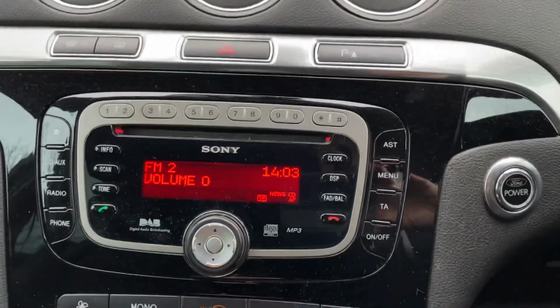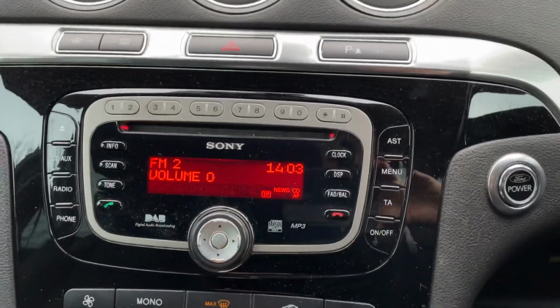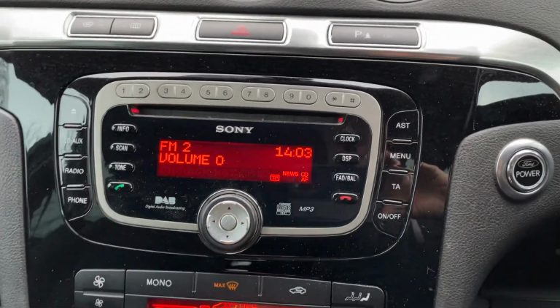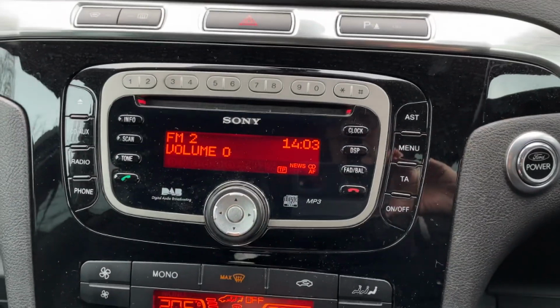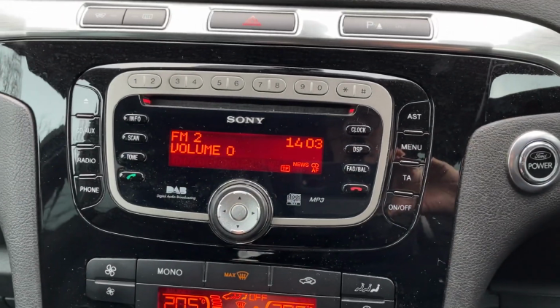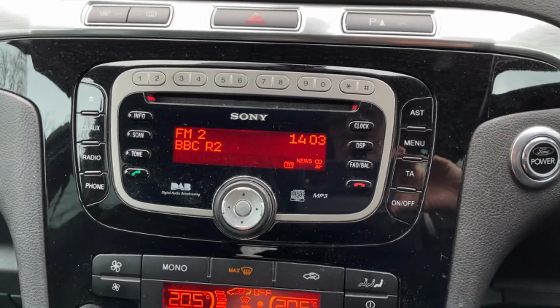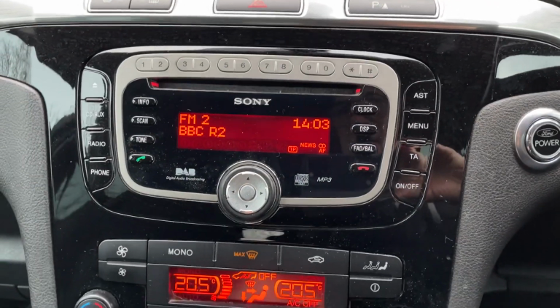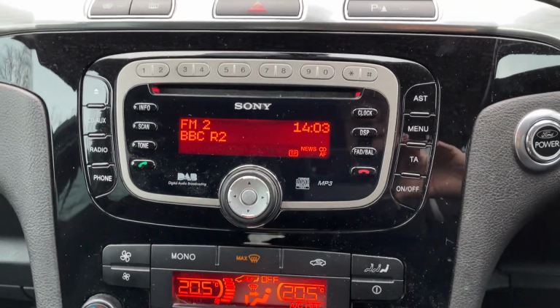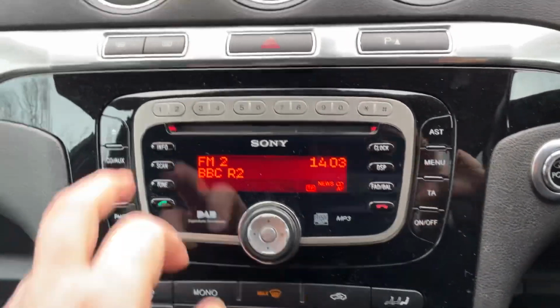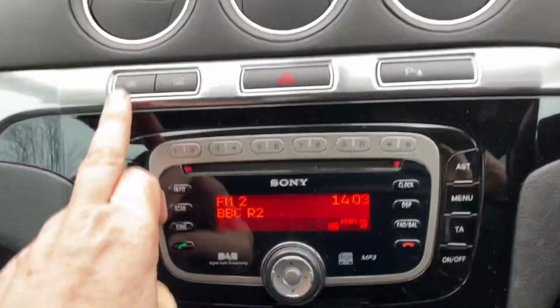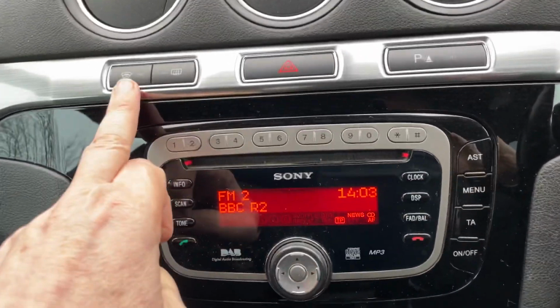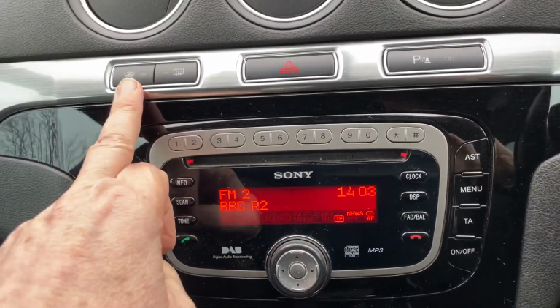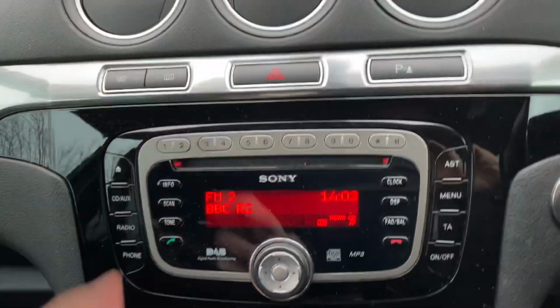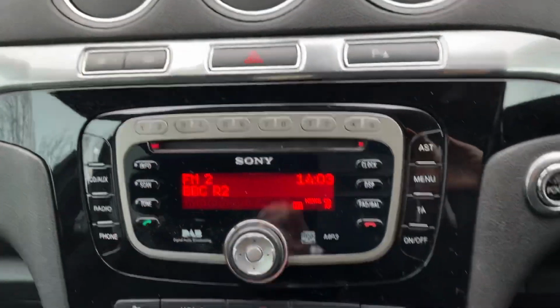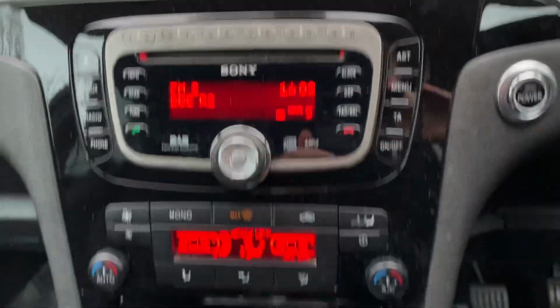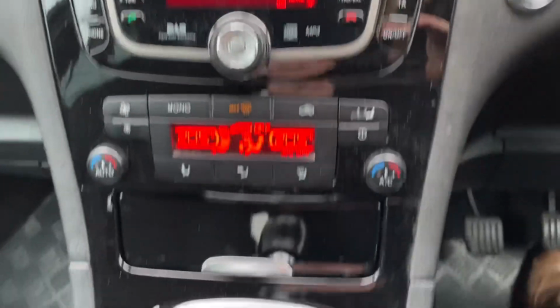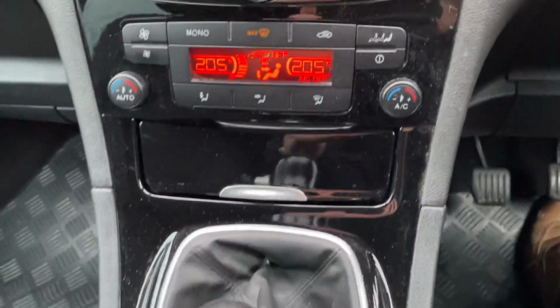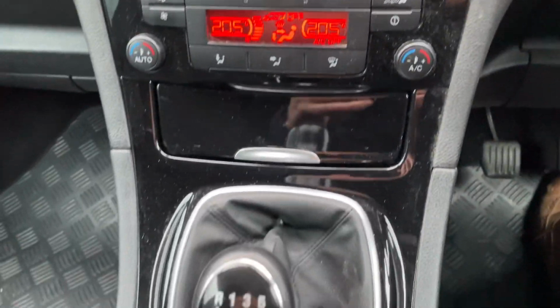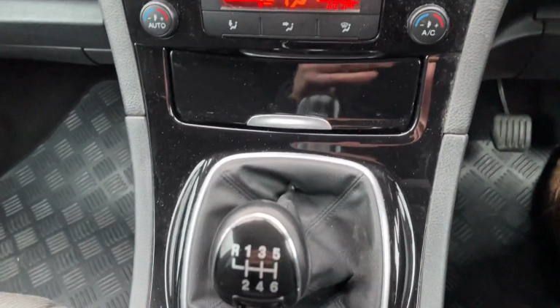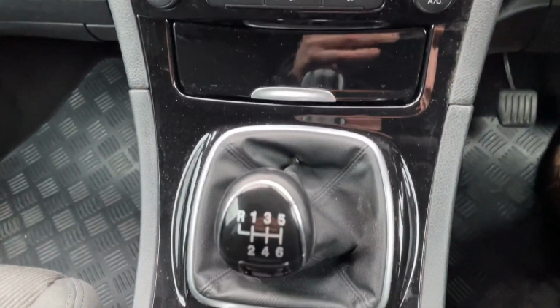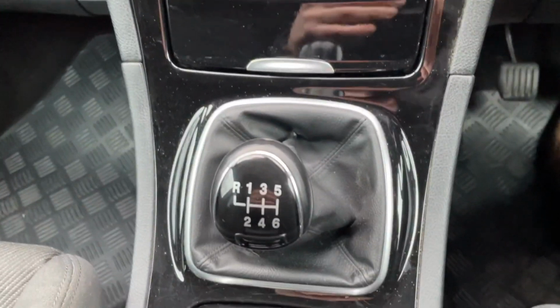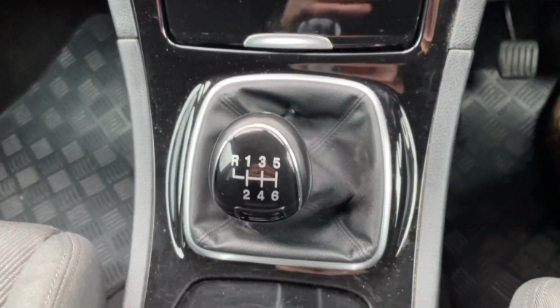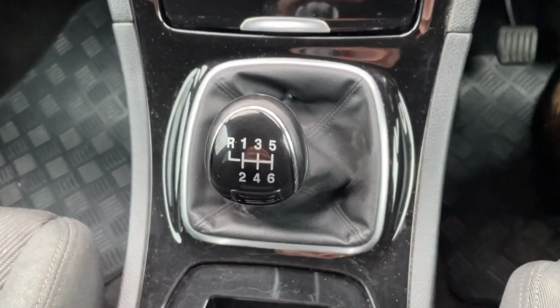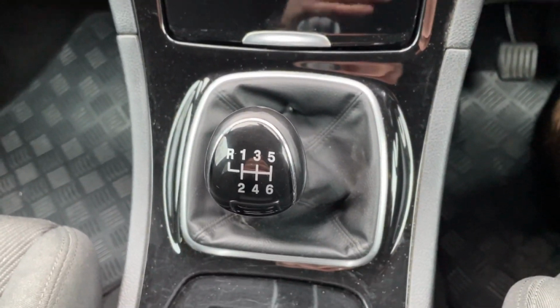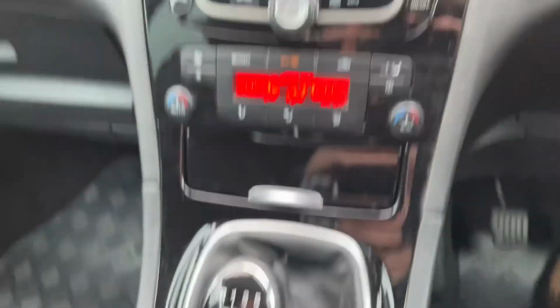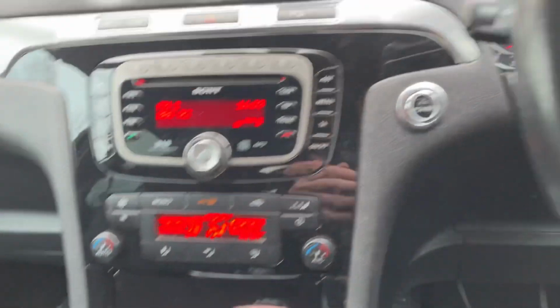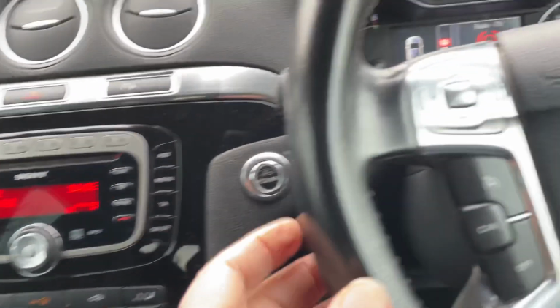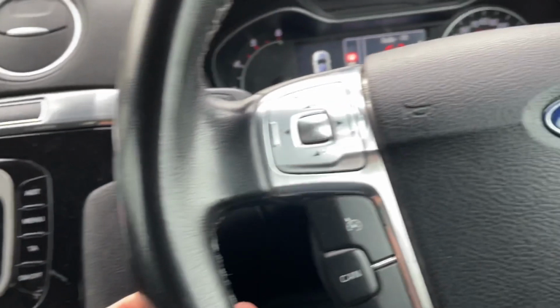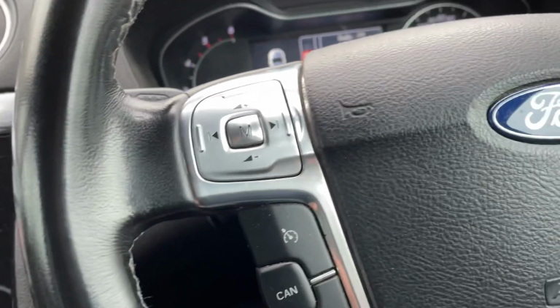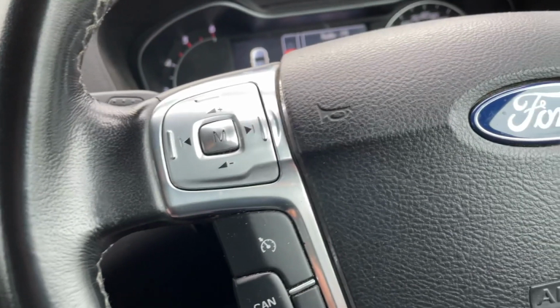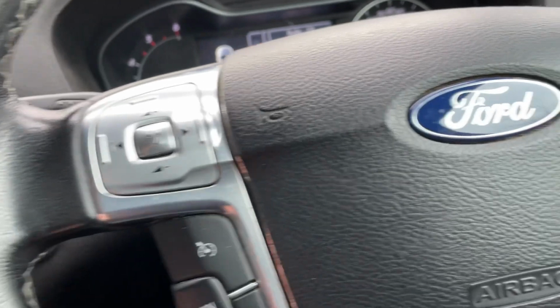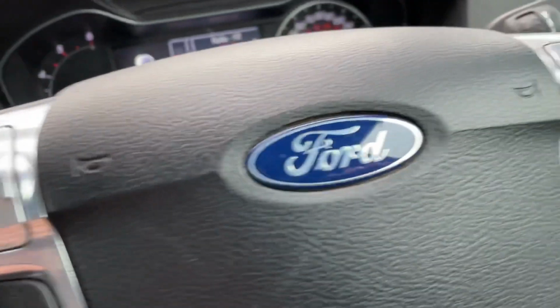We have a radio and a CD player. We also have a heated front screen. Six-speed gearbox. We also have cruise control.